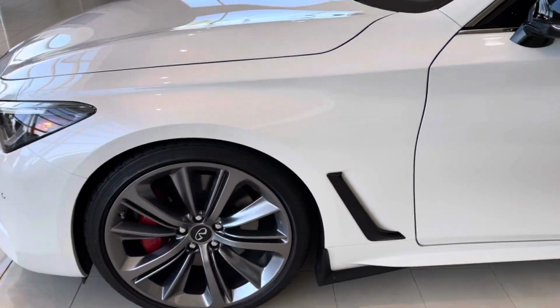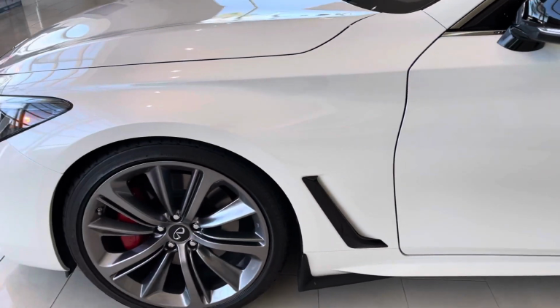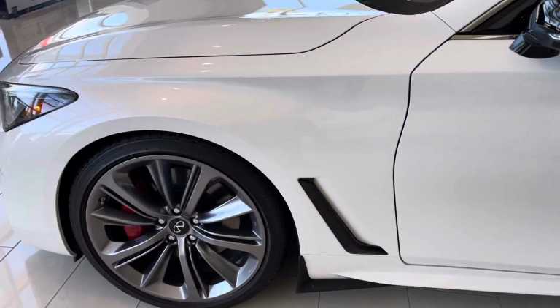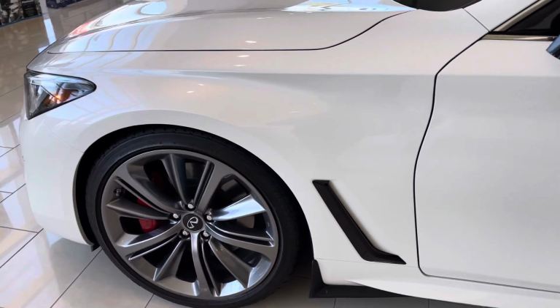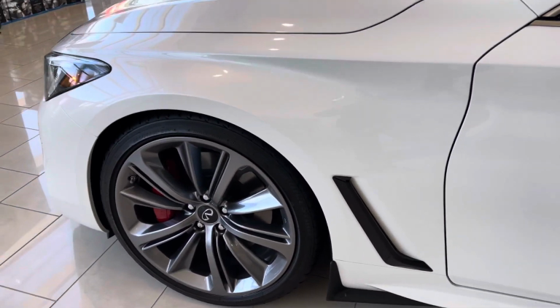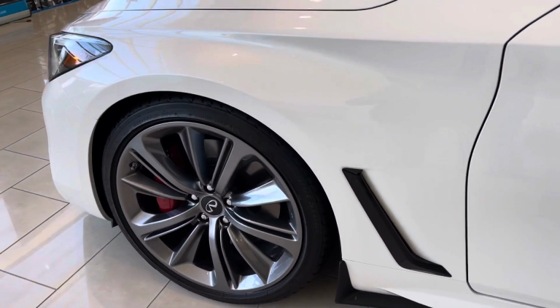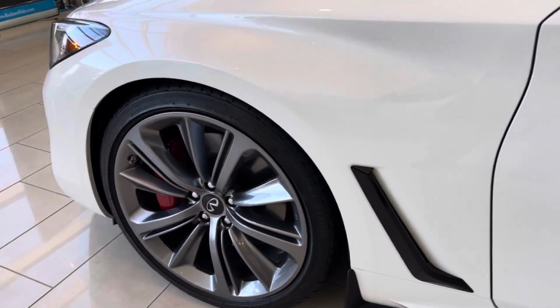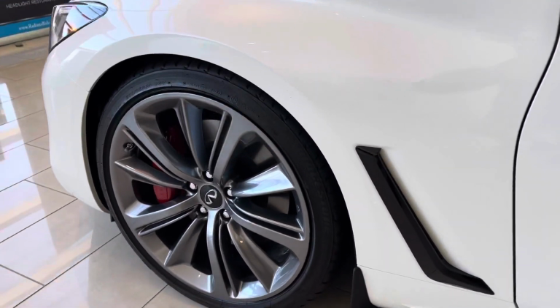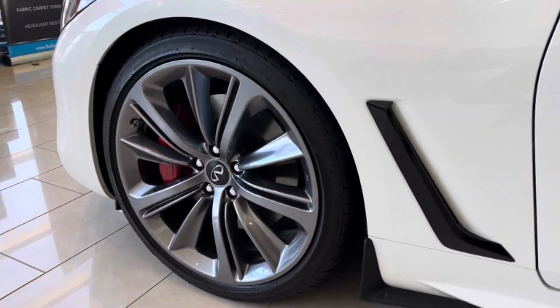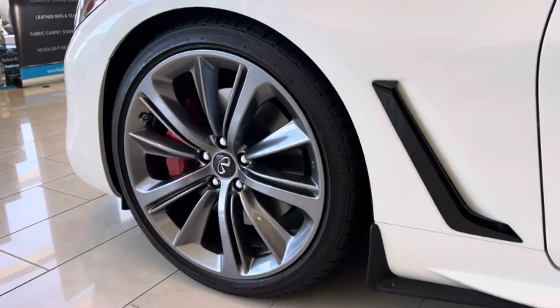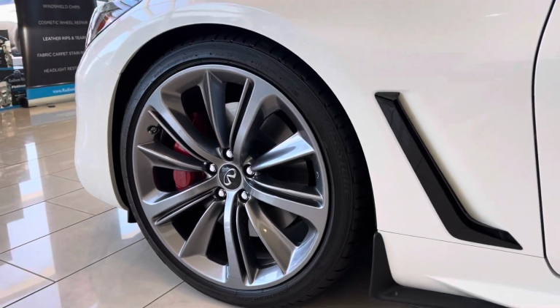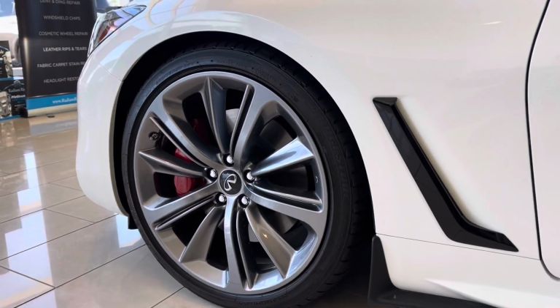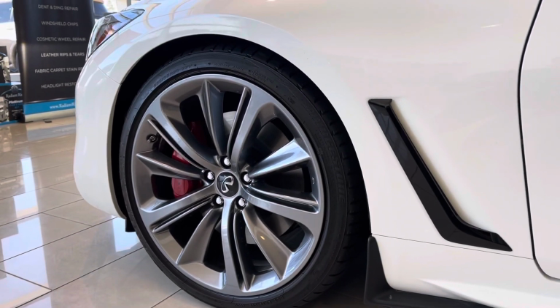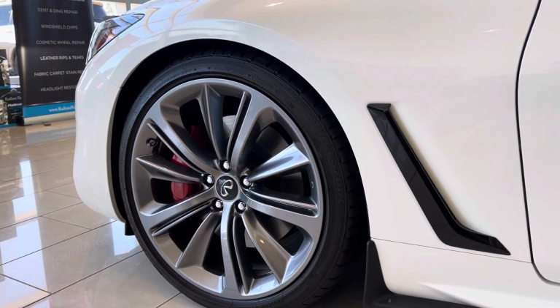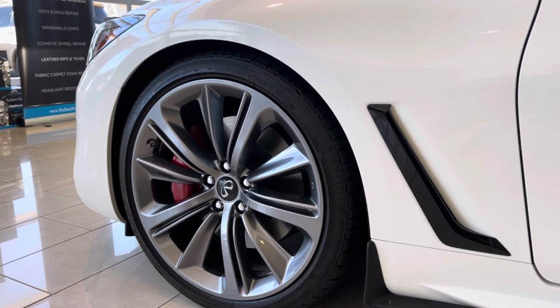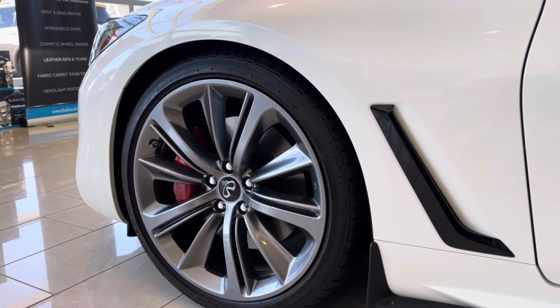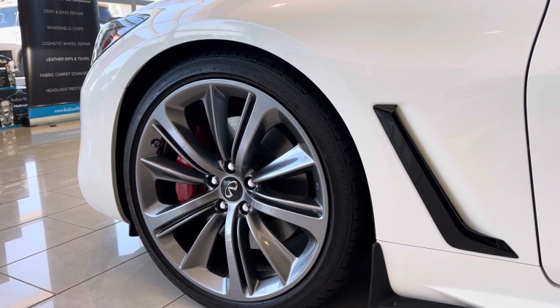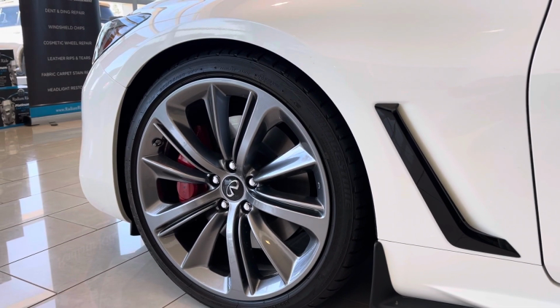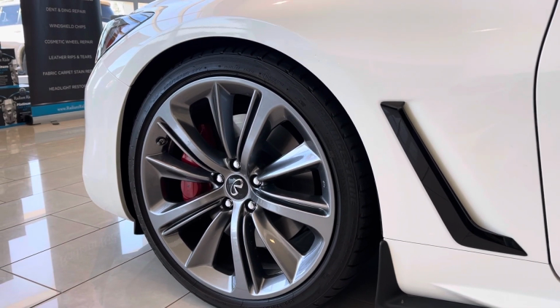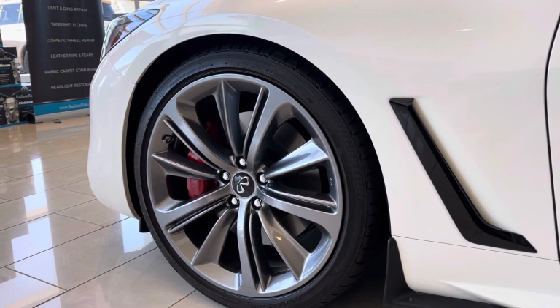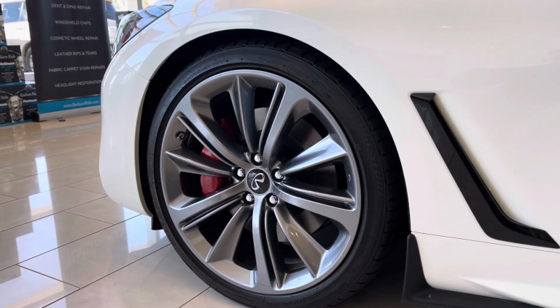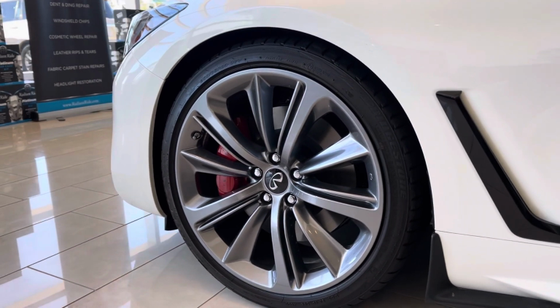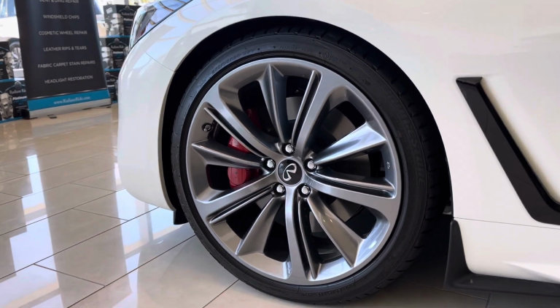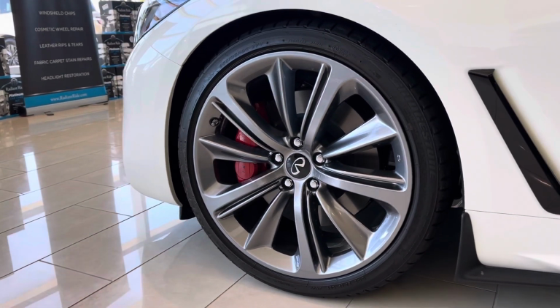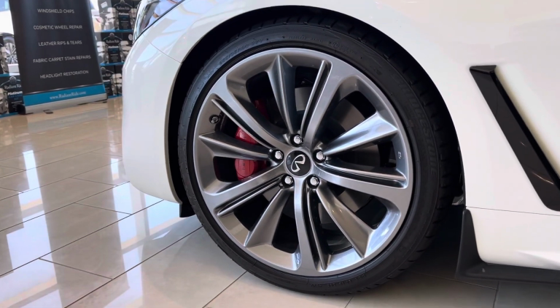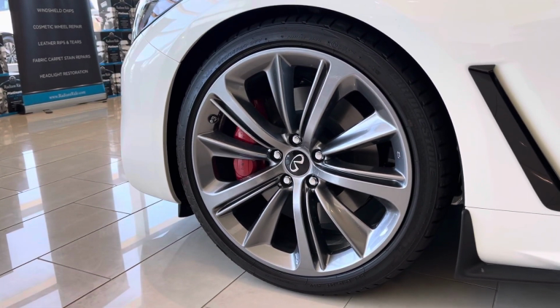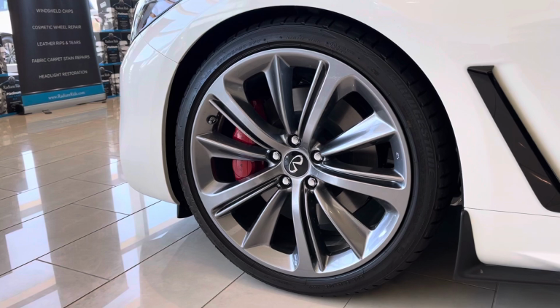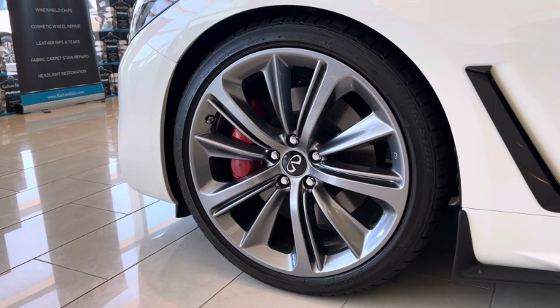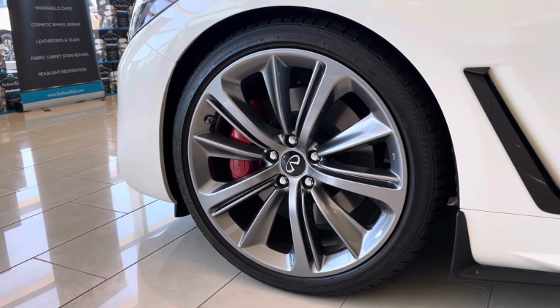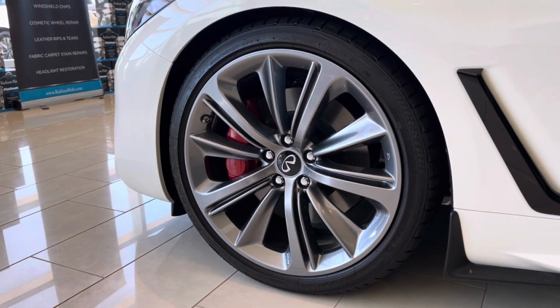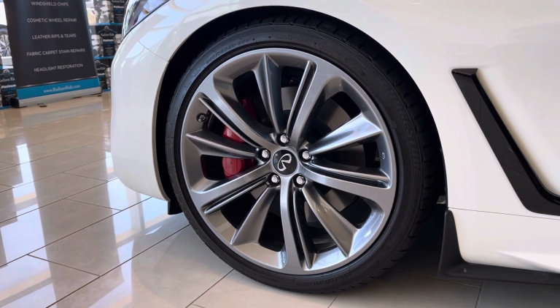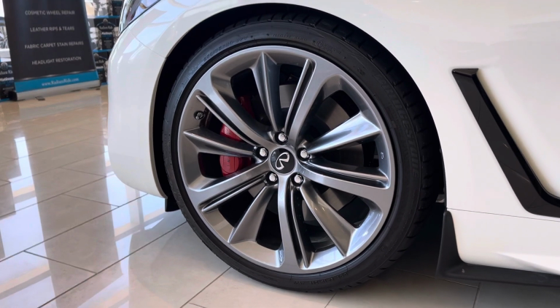I've also got a set of 20-inch wheels all the way around, and you'll notice the upgraded sport brakes with the red brake calipers as well.